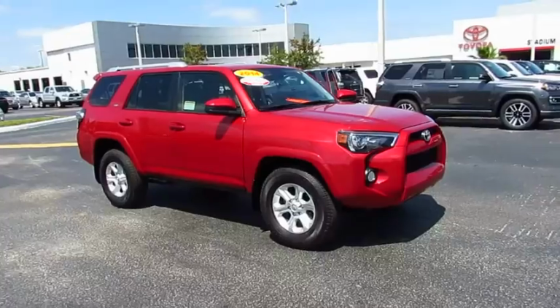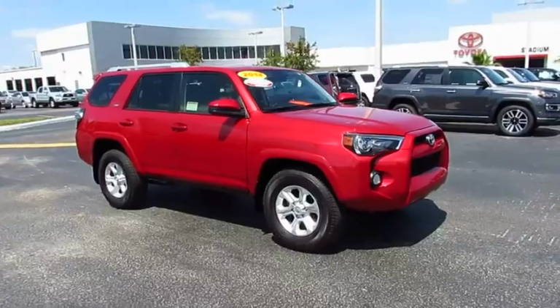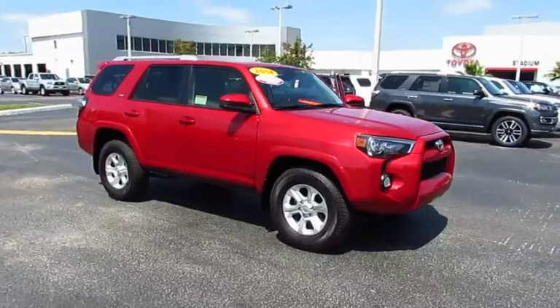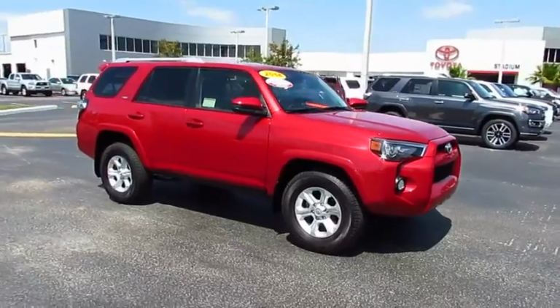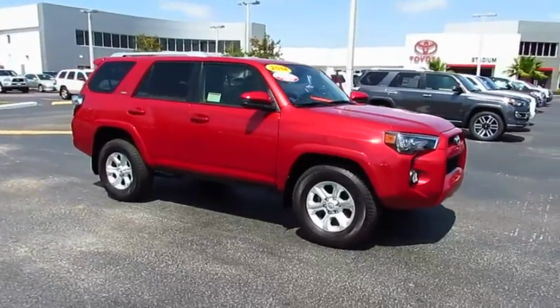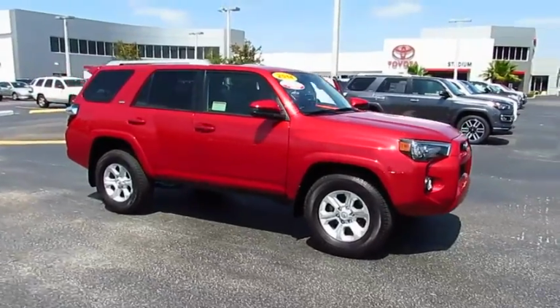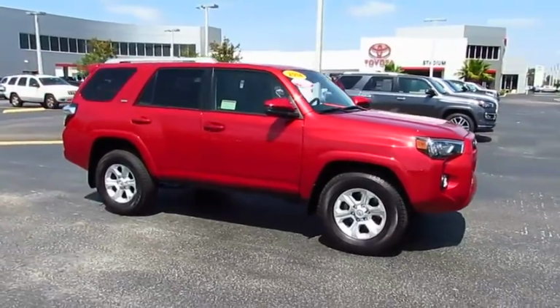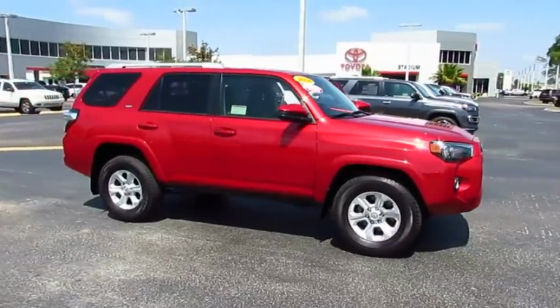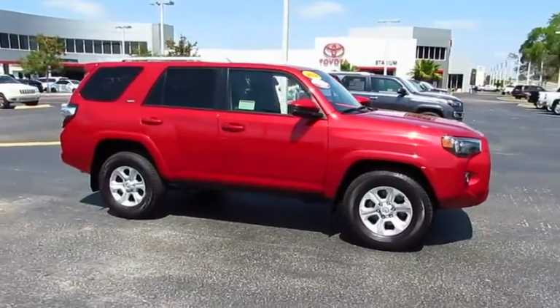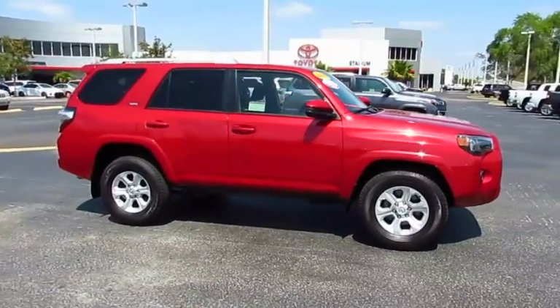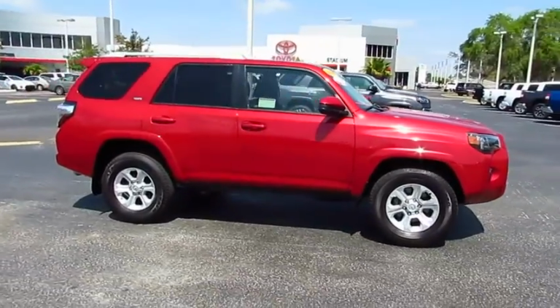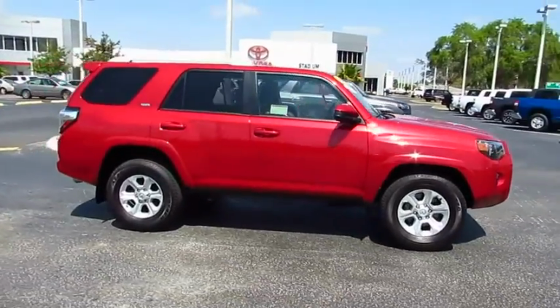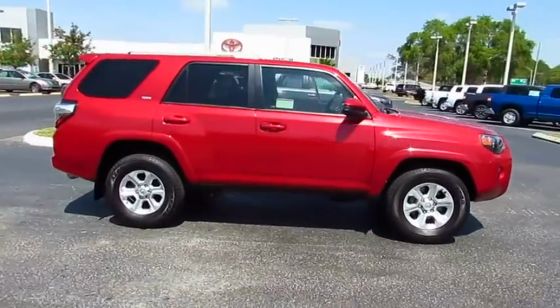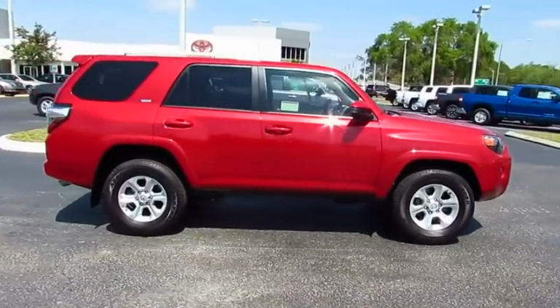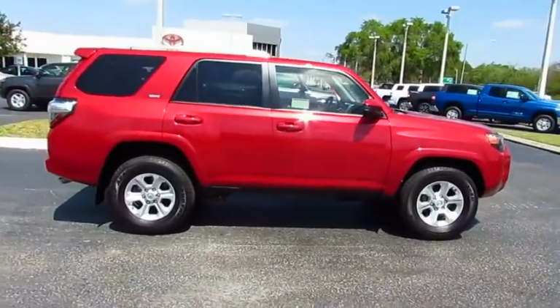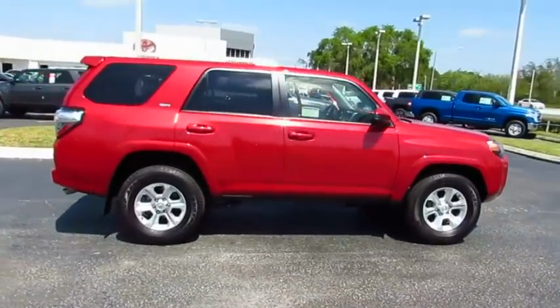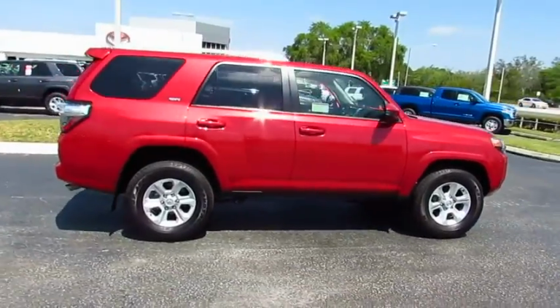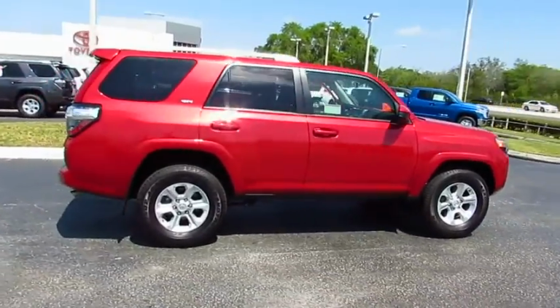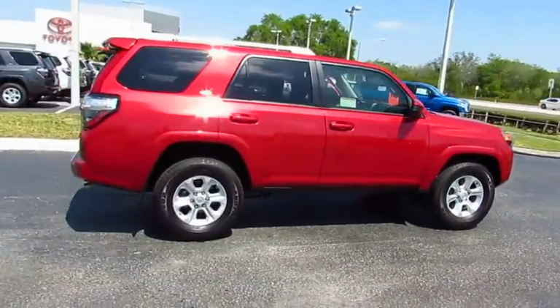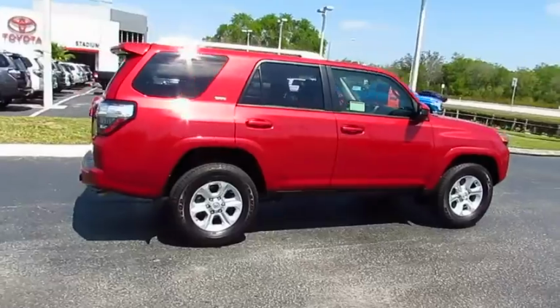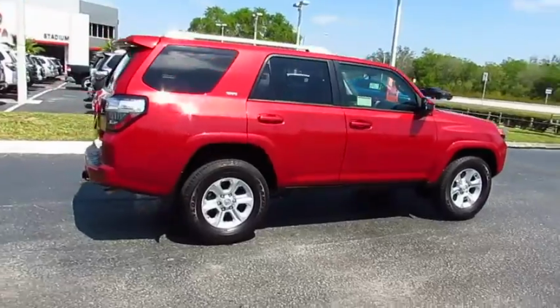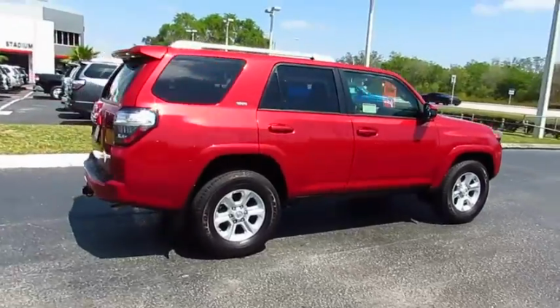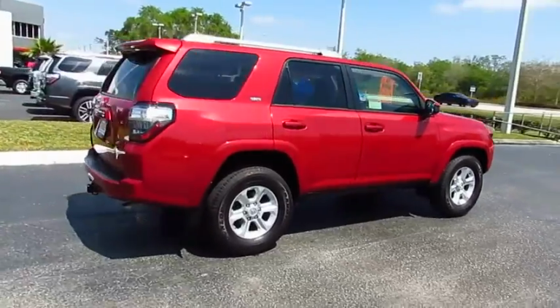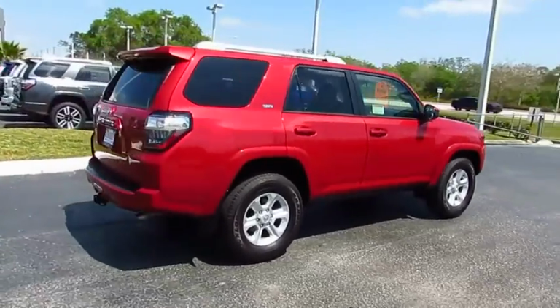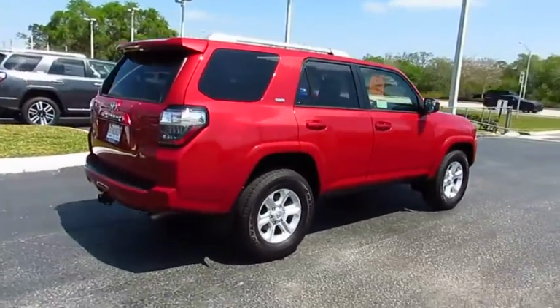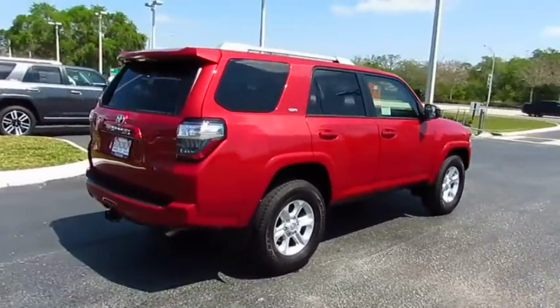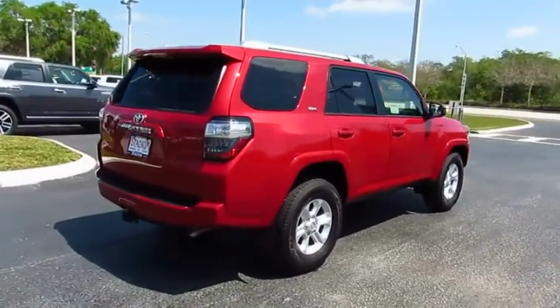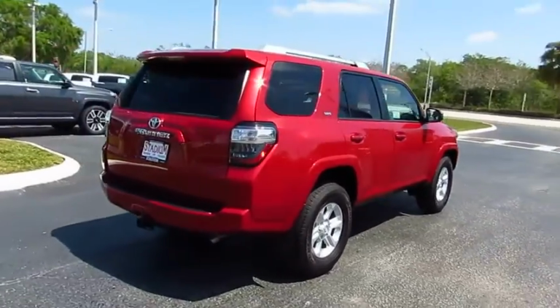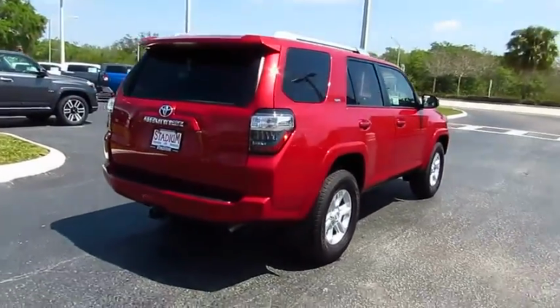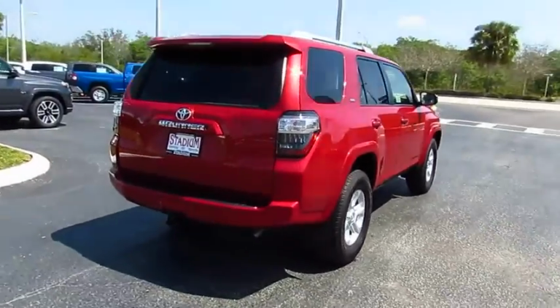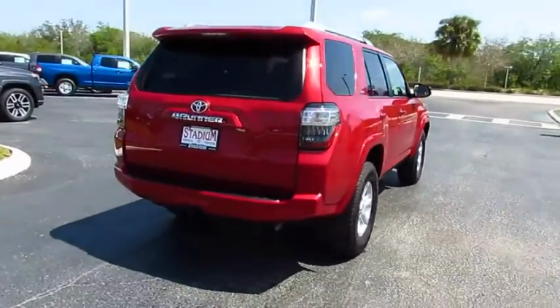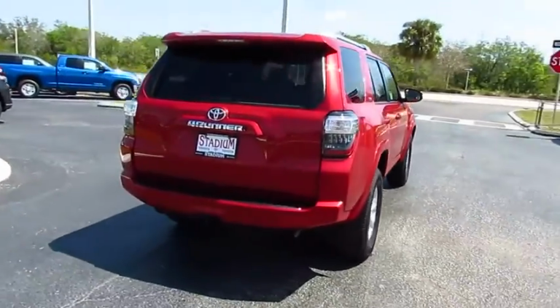The 2014 4Runner. 4Runner durability is unbeatable. There are more 4Runners on the road today than any other midsize SUV.